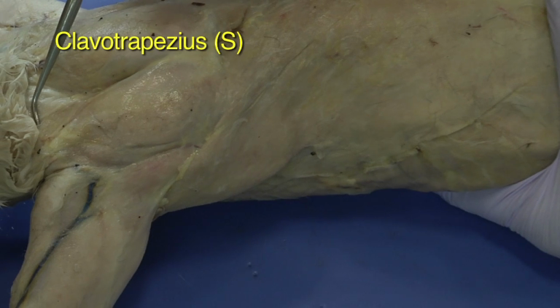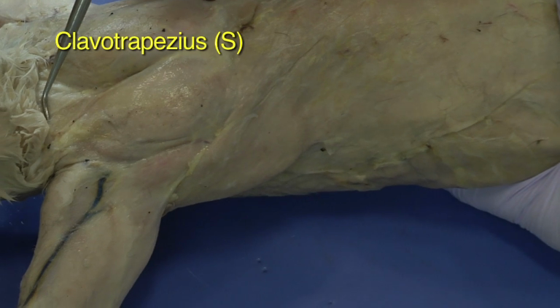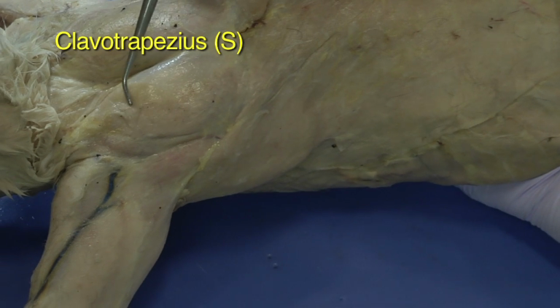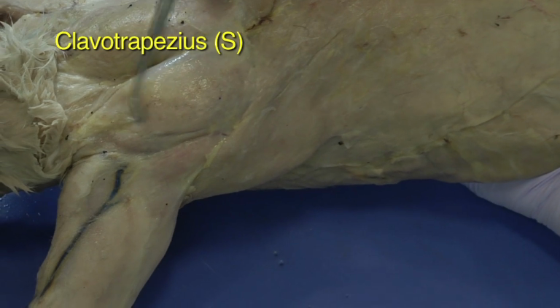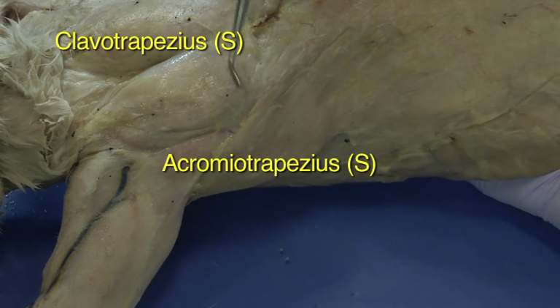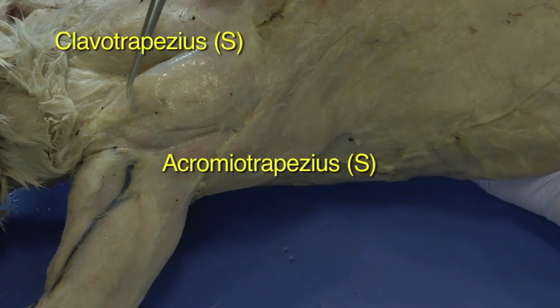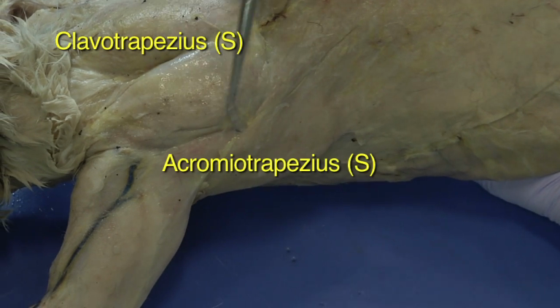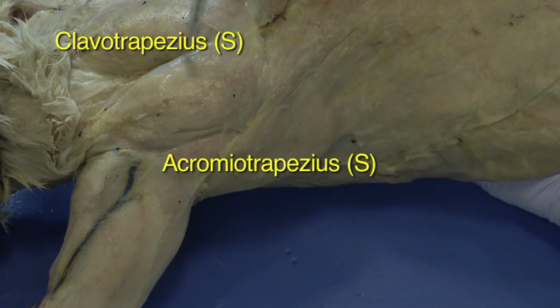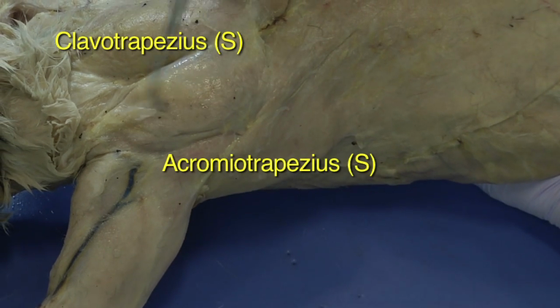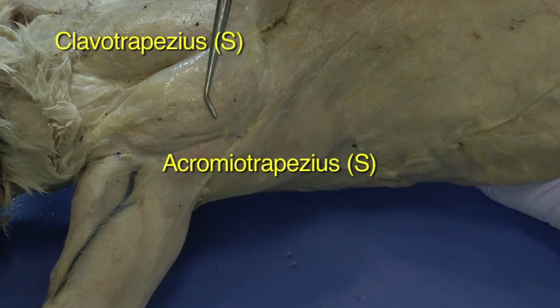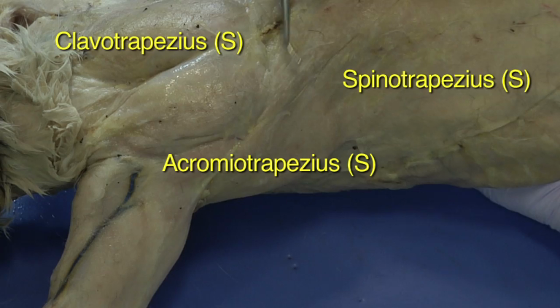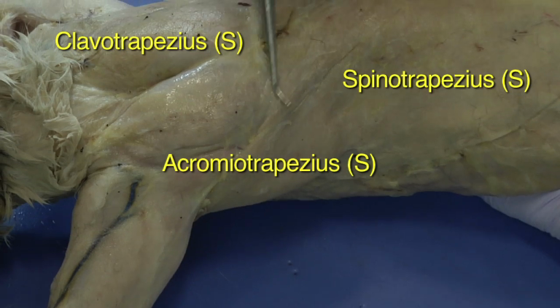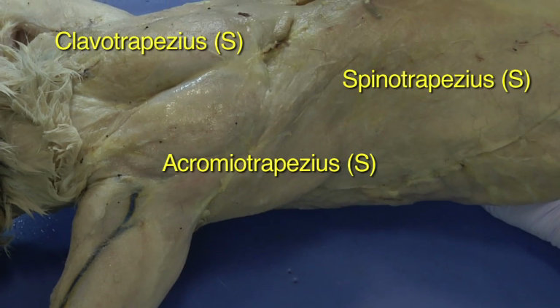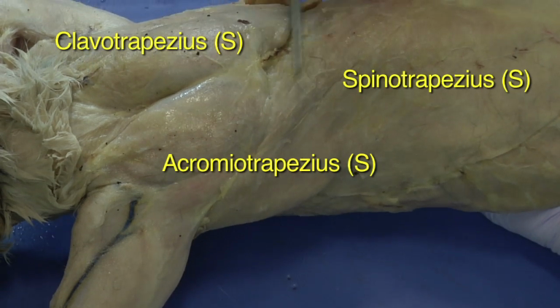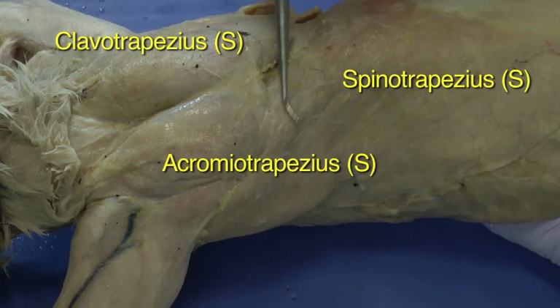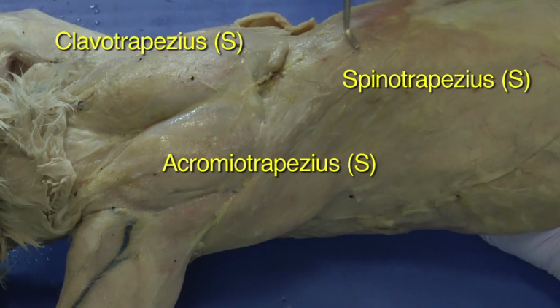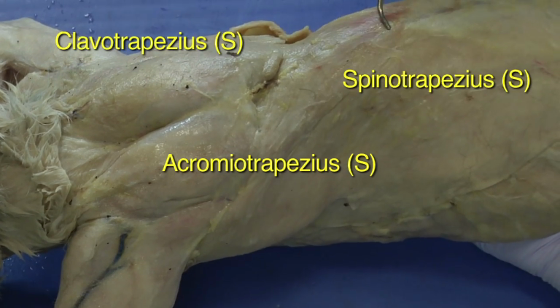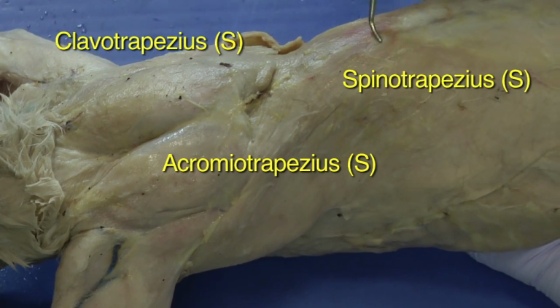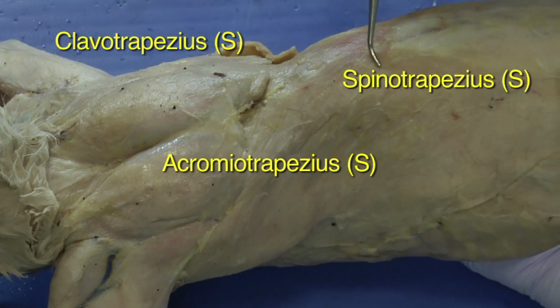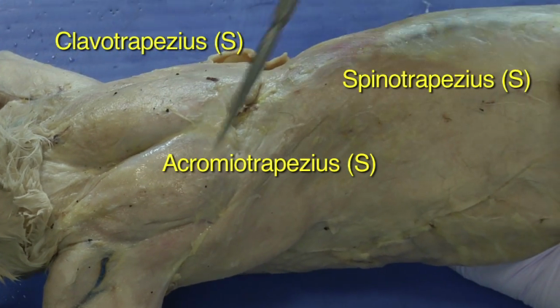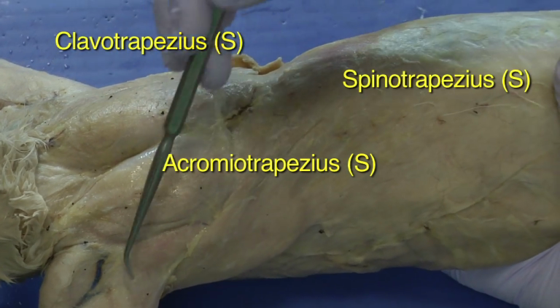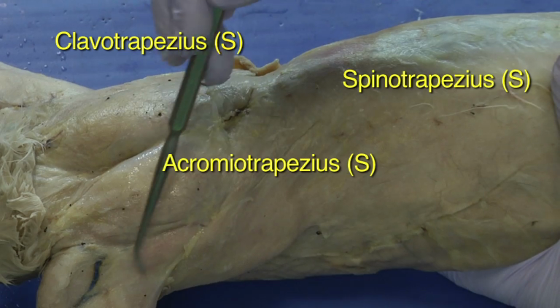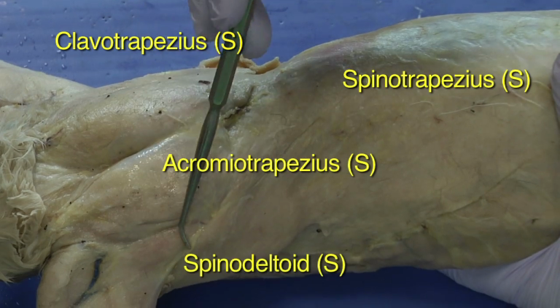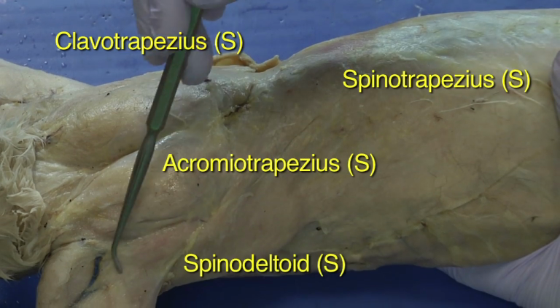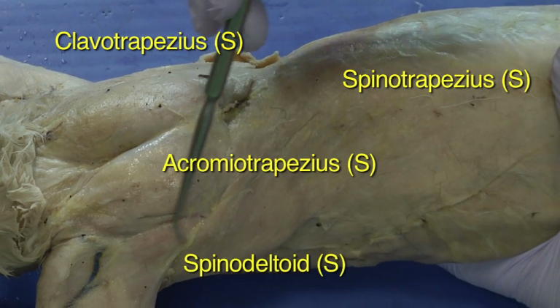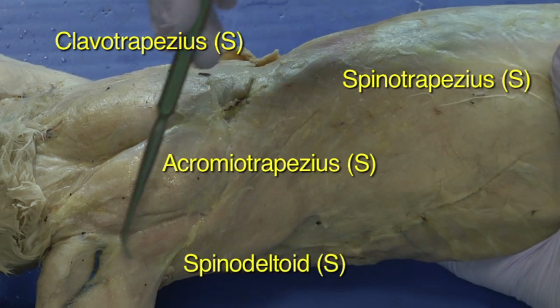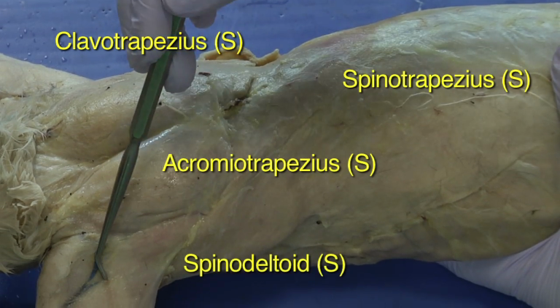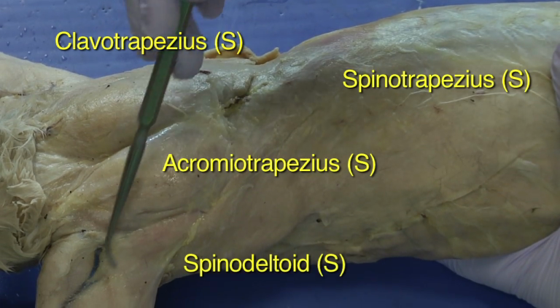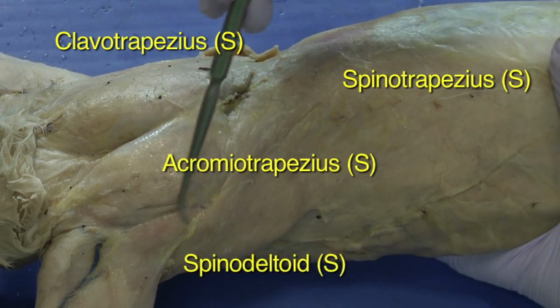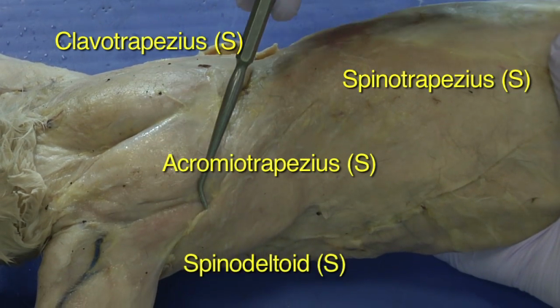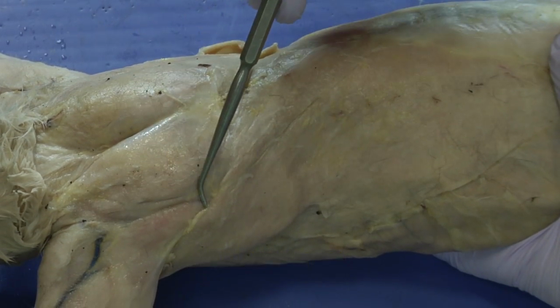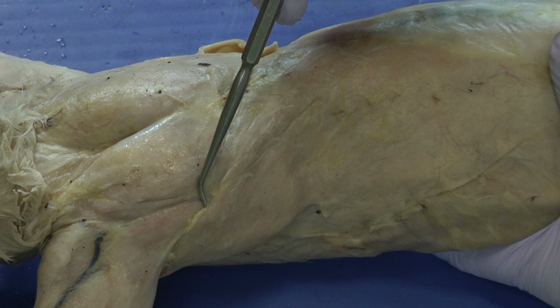So, clavotrapezius; acromiotrapezius along the shoulder blade; the spinal trapezius, which goes down to the spine; and then the spinal deltoid, which goes from the deltoid toward the spine.